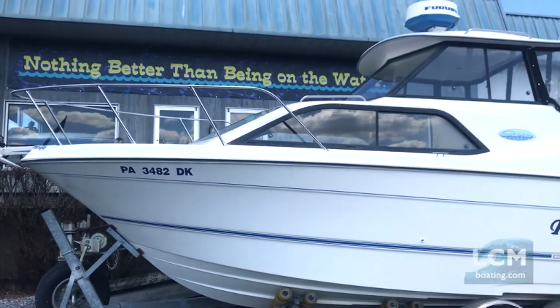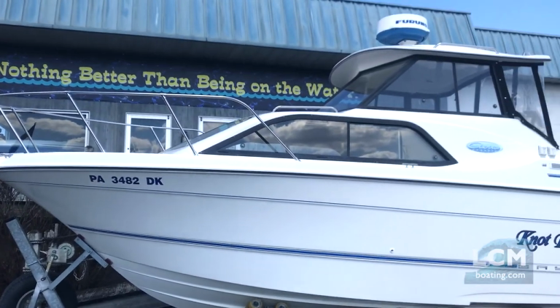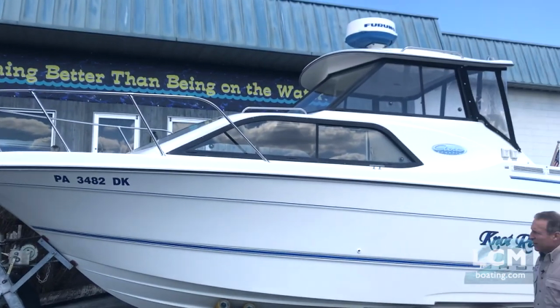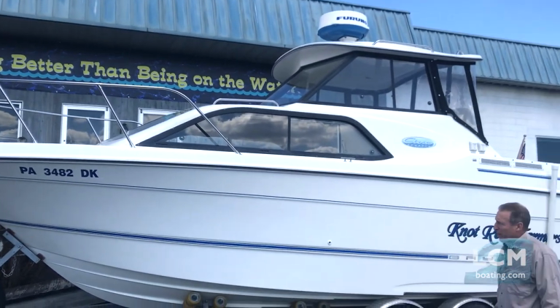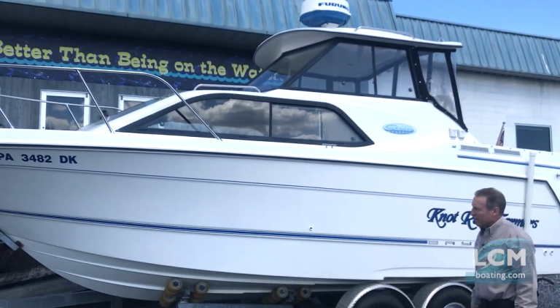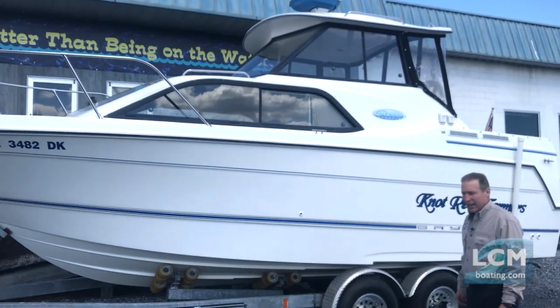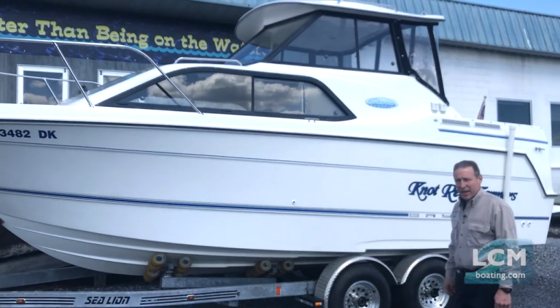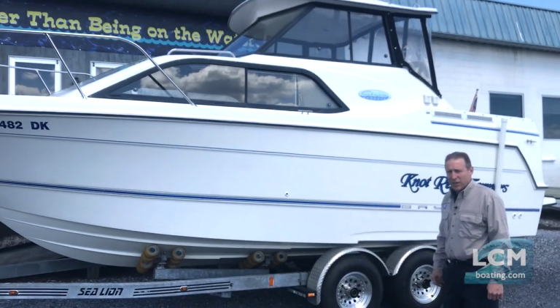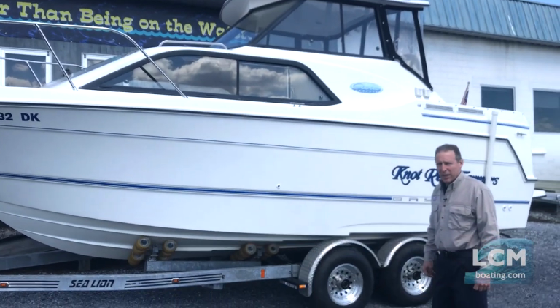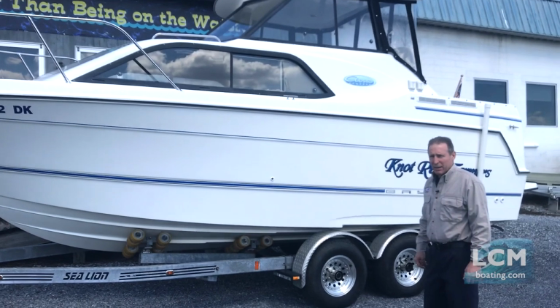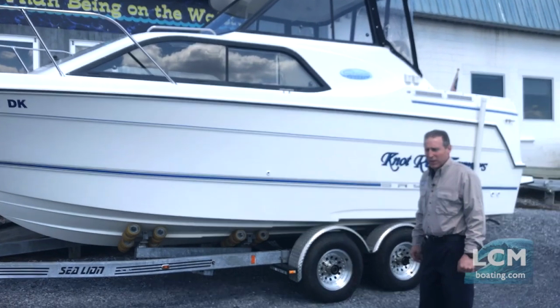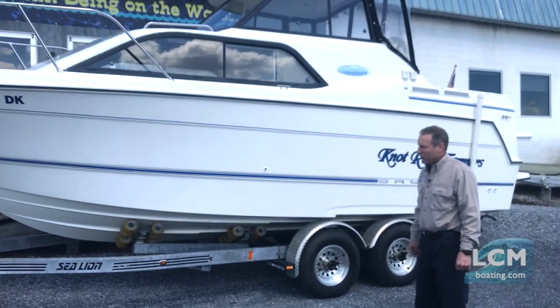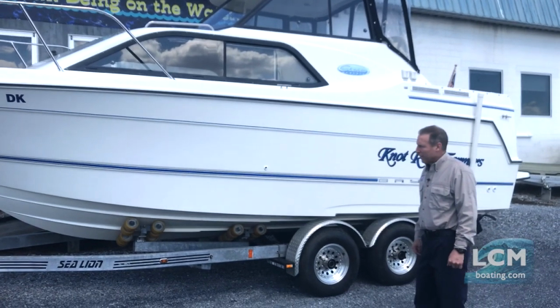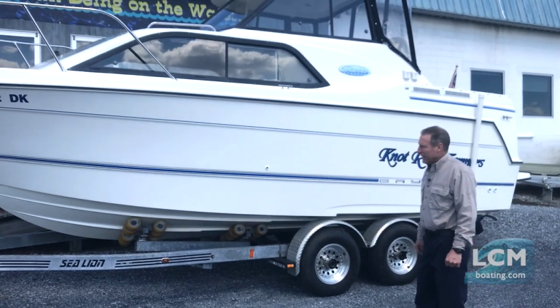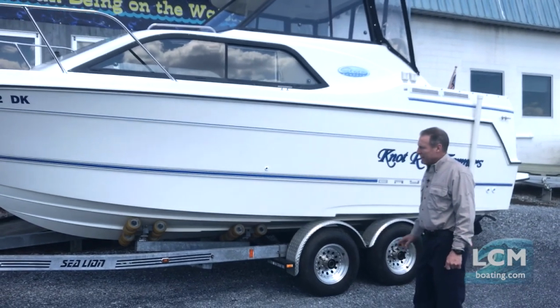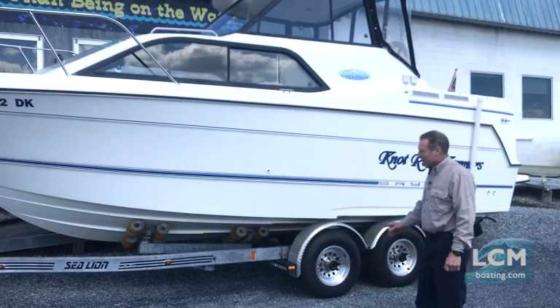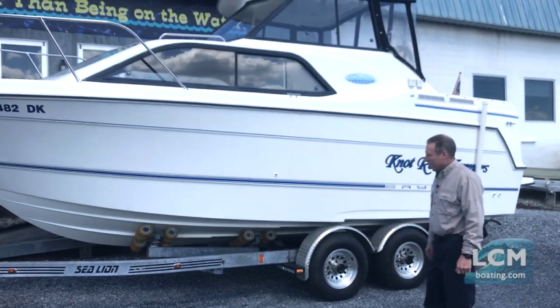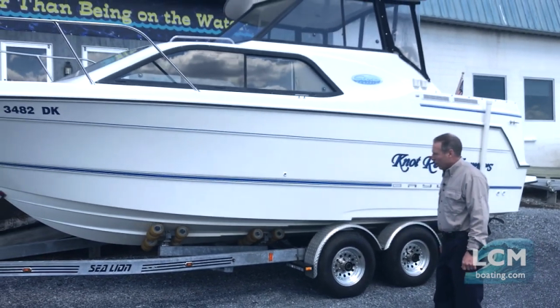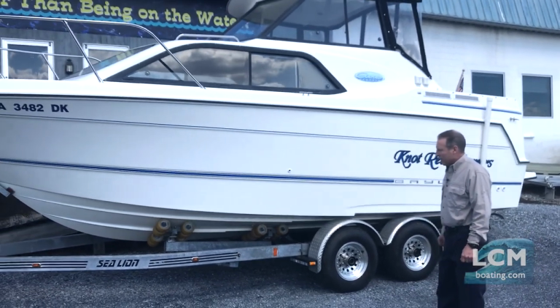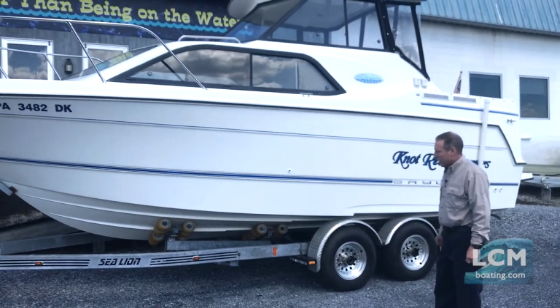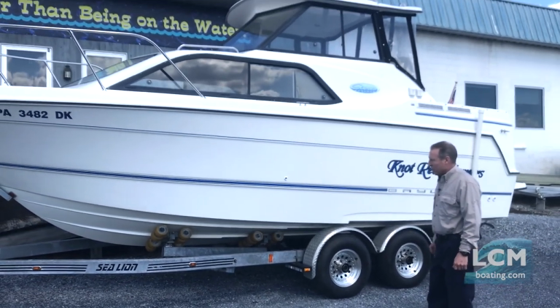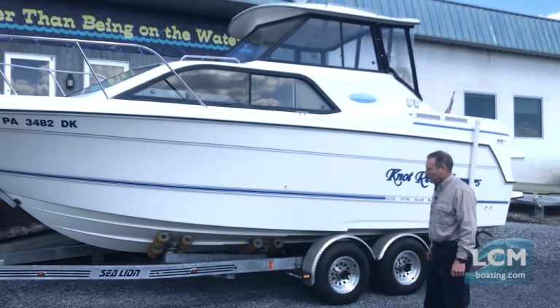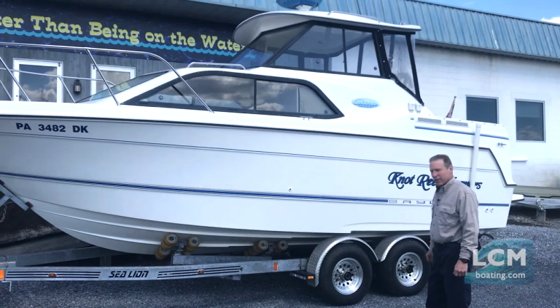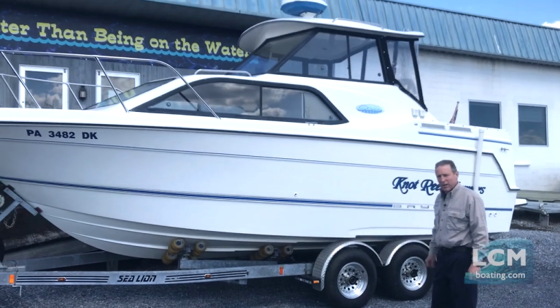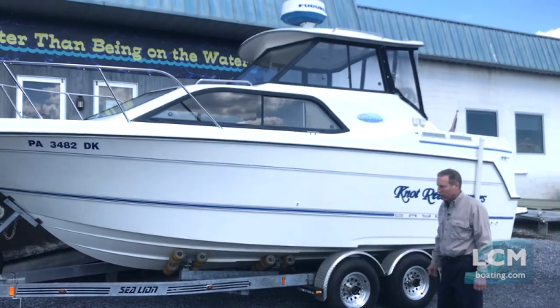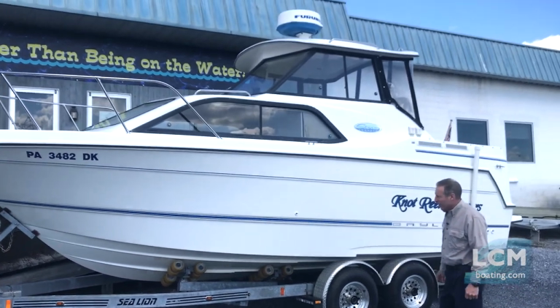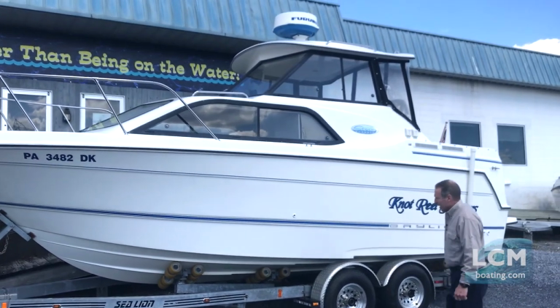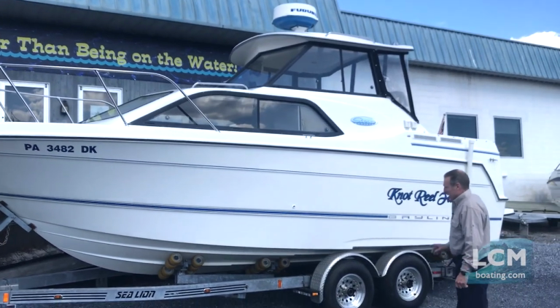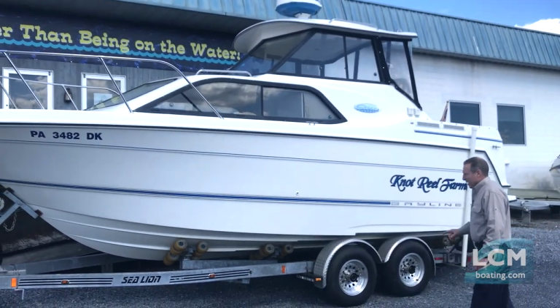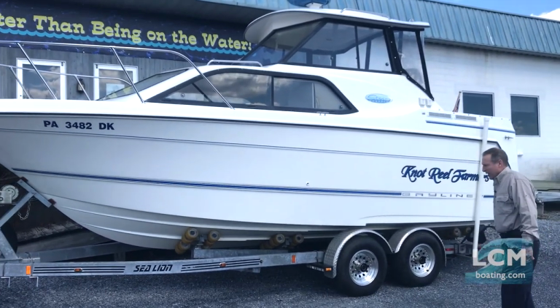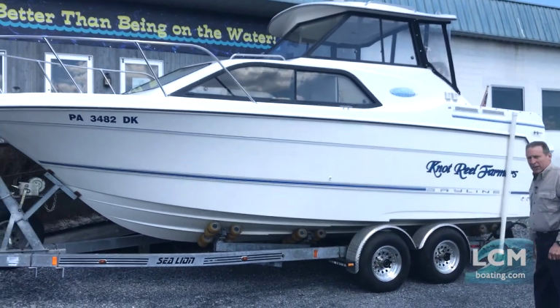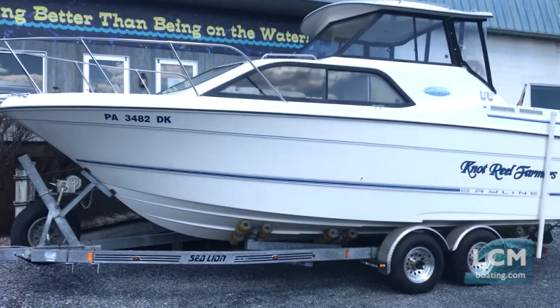This is a very deep boat, yet it is 8 foot 6 beam, fully trailerable. It has a well-equipped Sea Lion trailer with four wheel disc brakes included, and non-marking rollers.